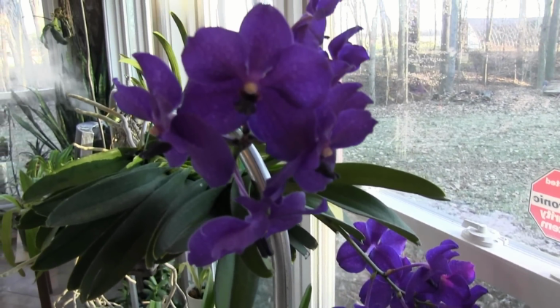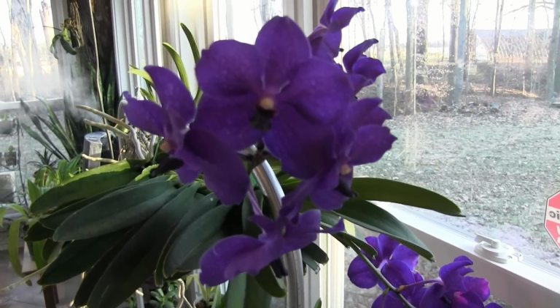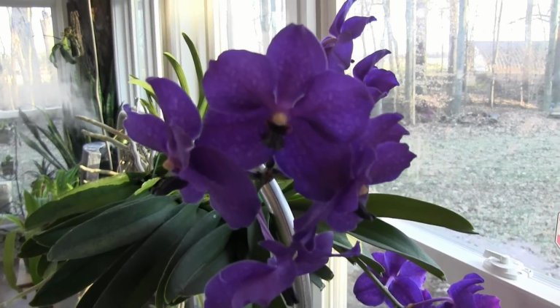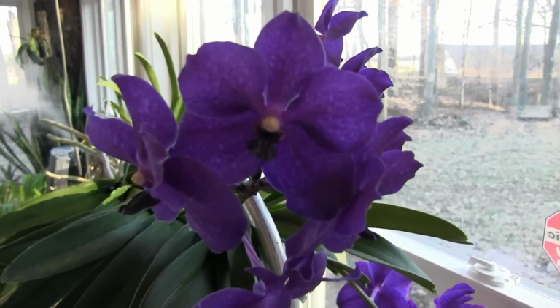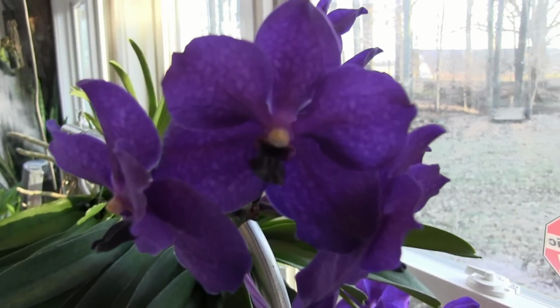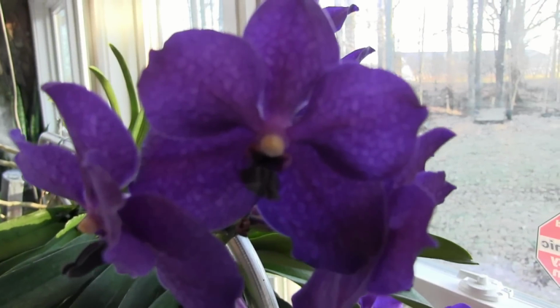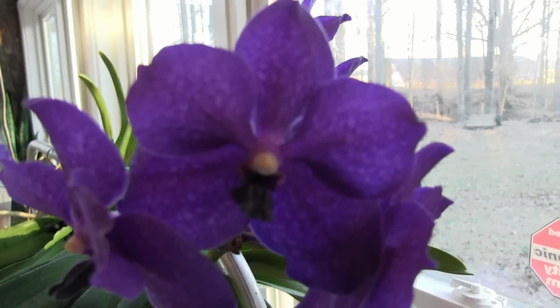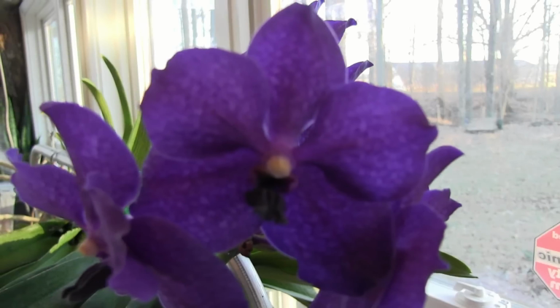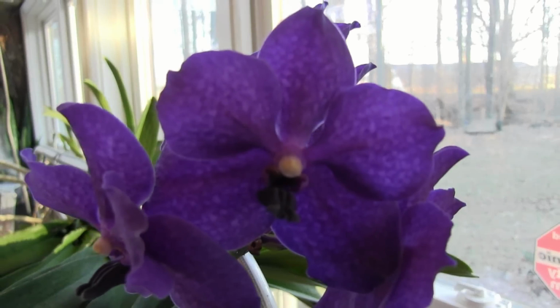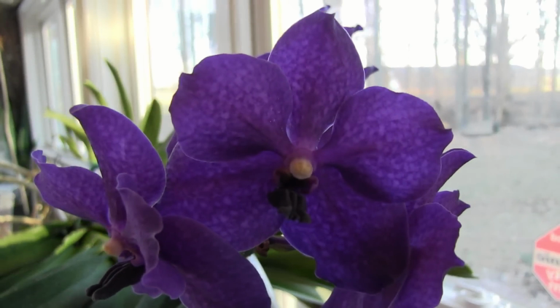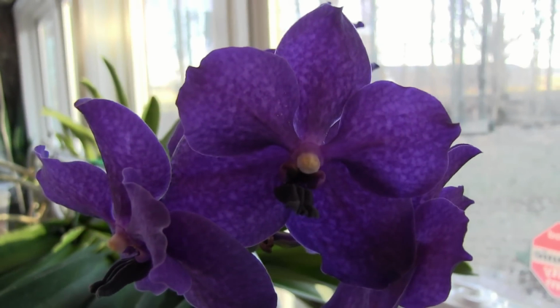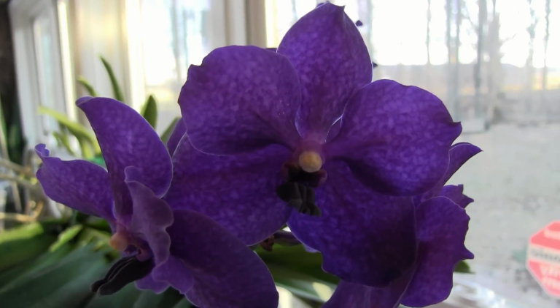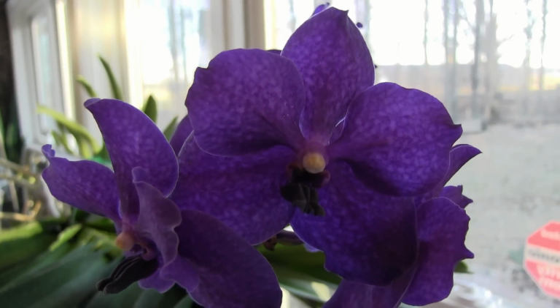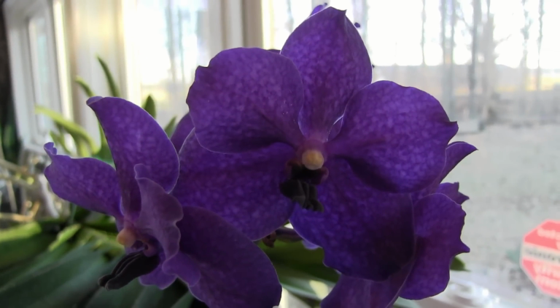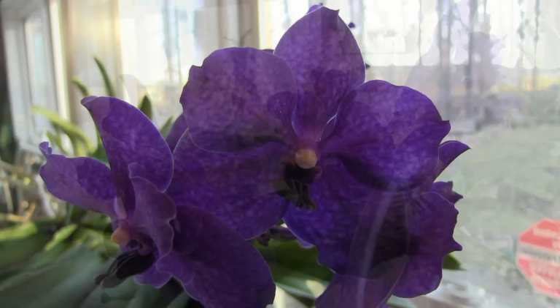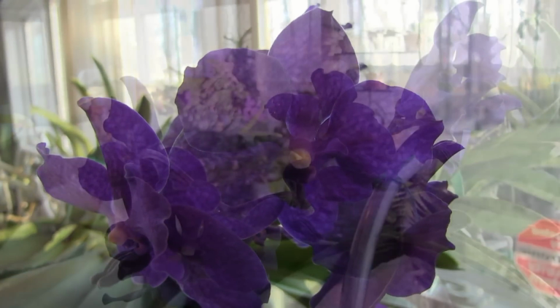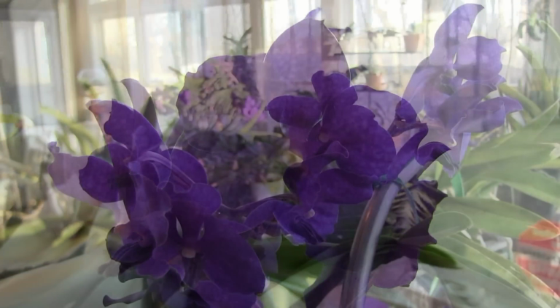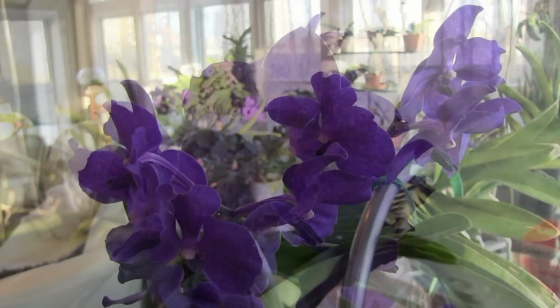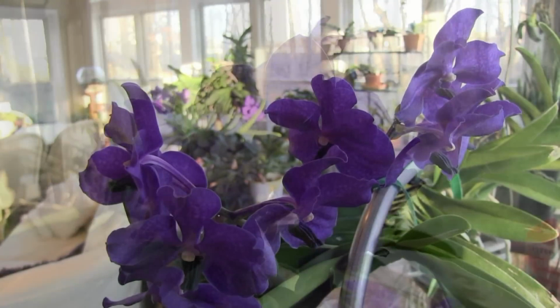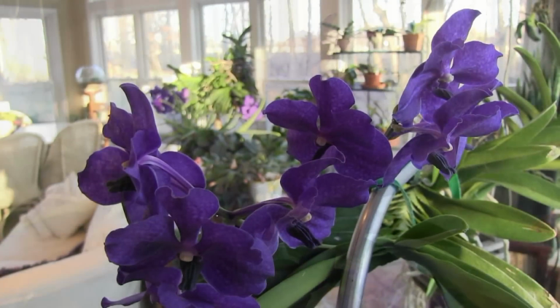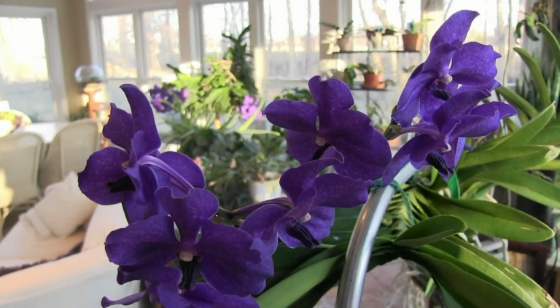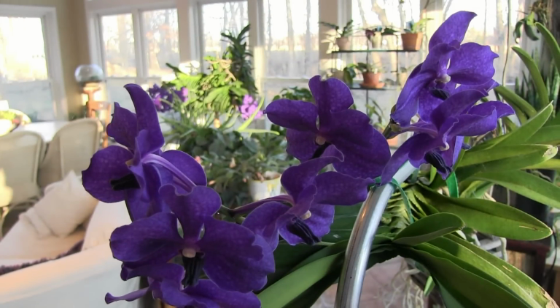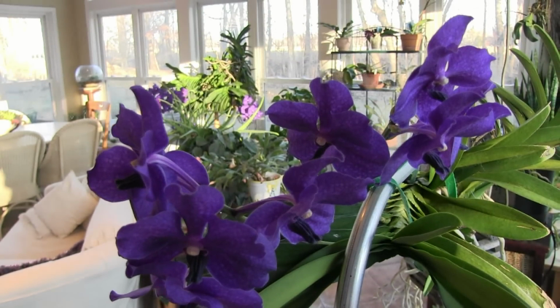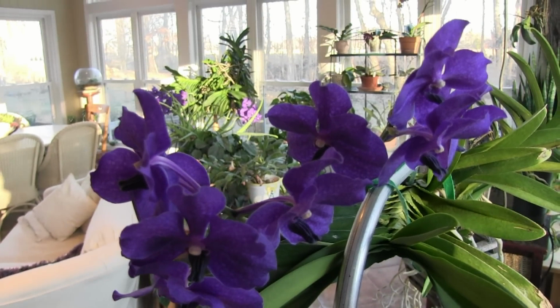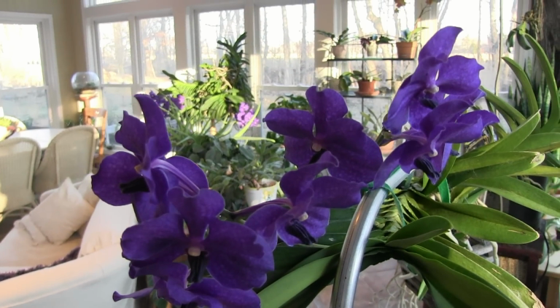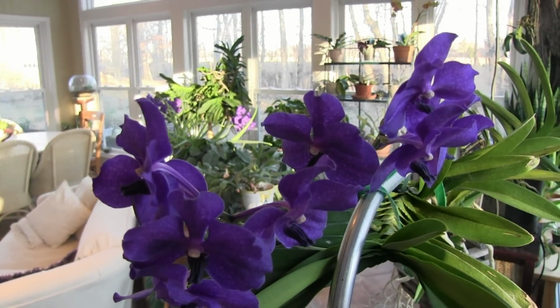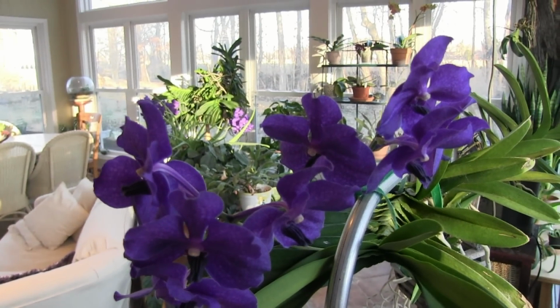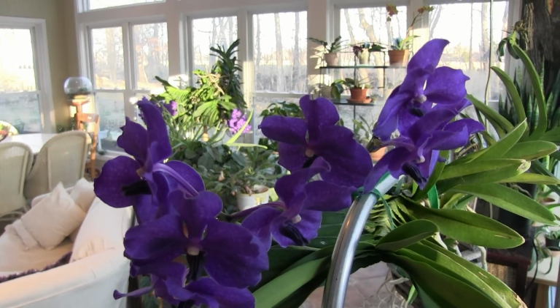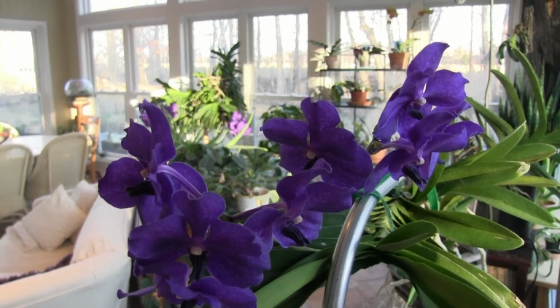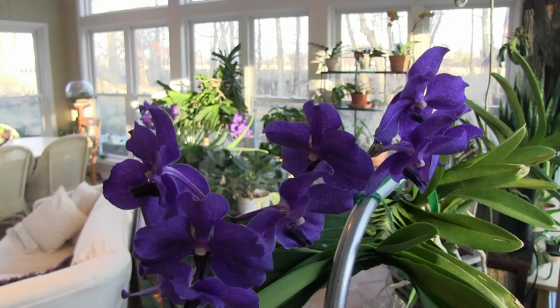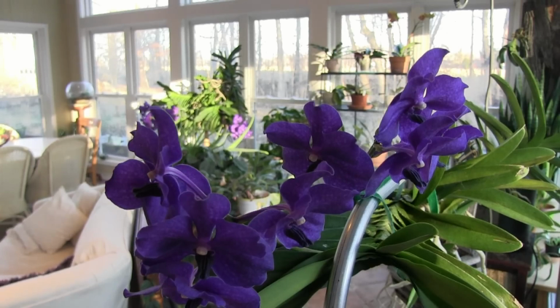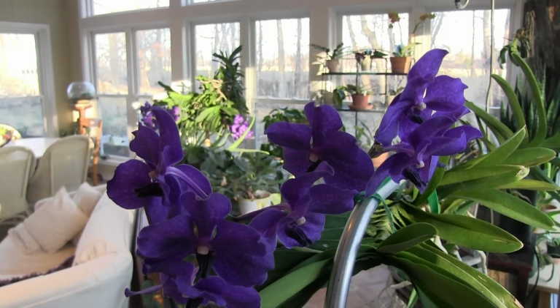They like water — they like to be watered every day, but the roots need to dry out and have lots of air circulation. As you can see, the roots are just dangling in the air where there's no pot or potting soil.